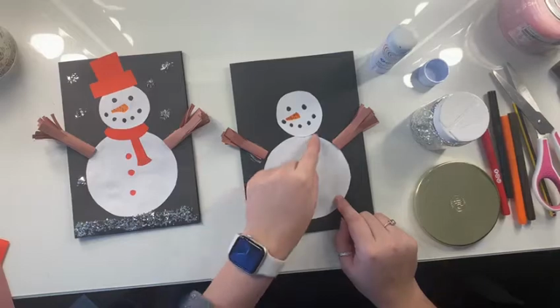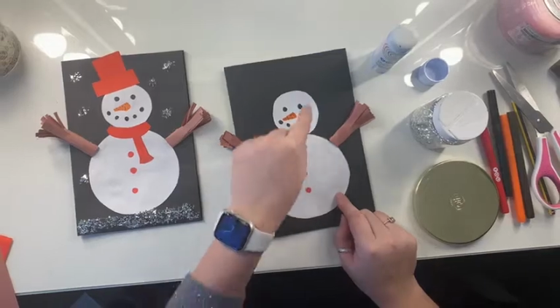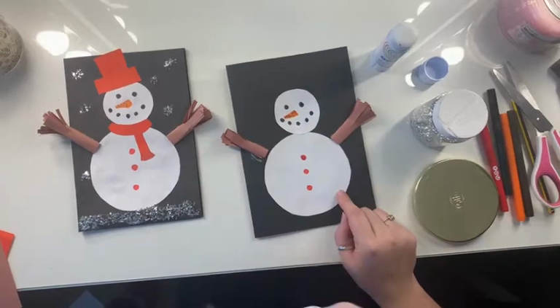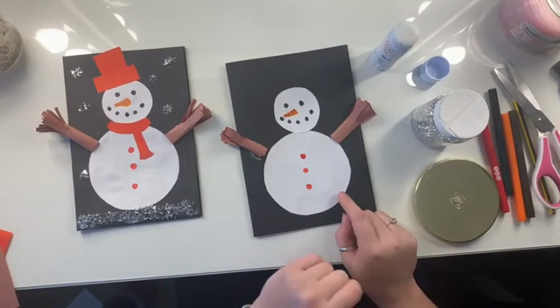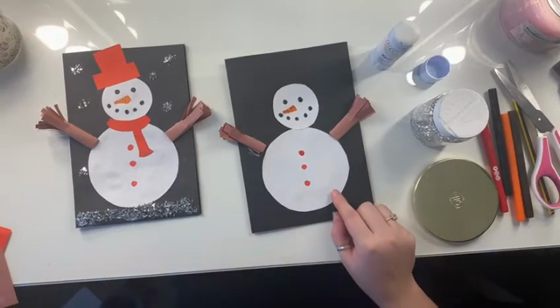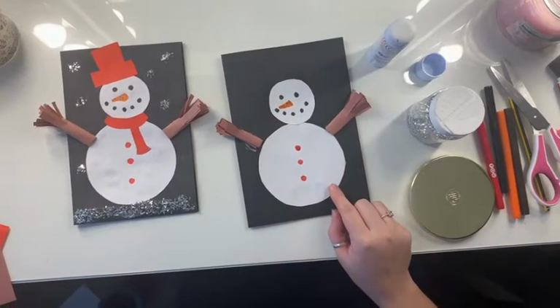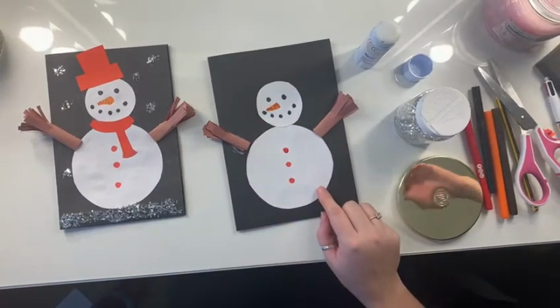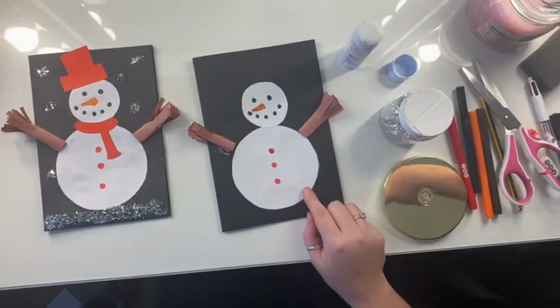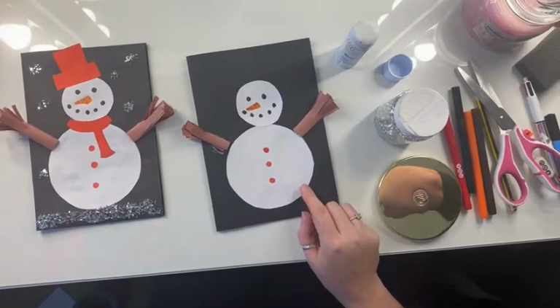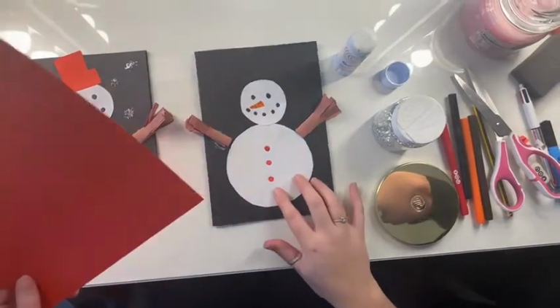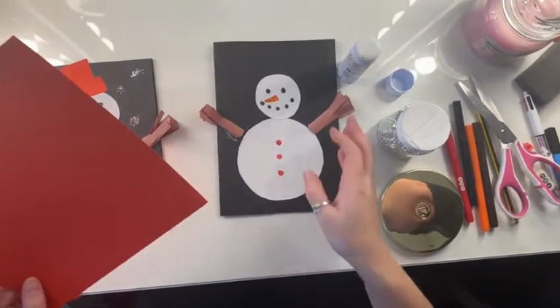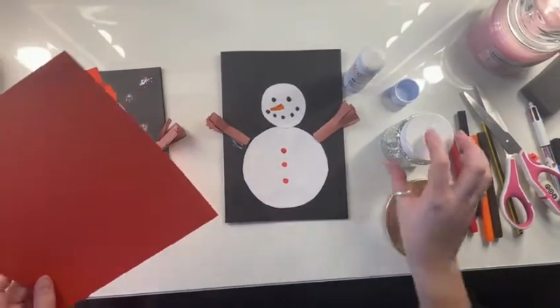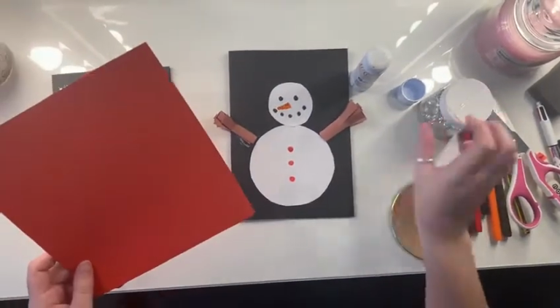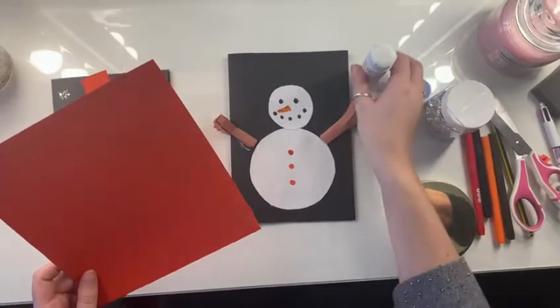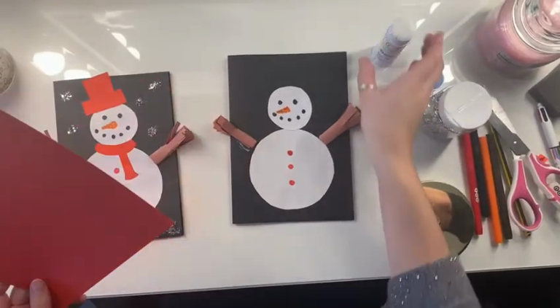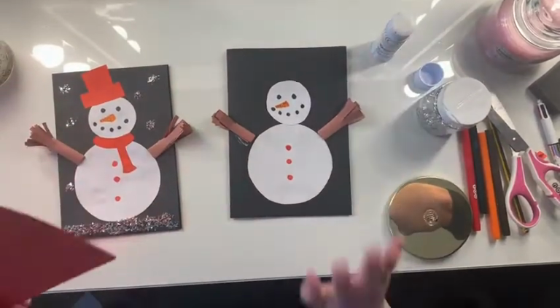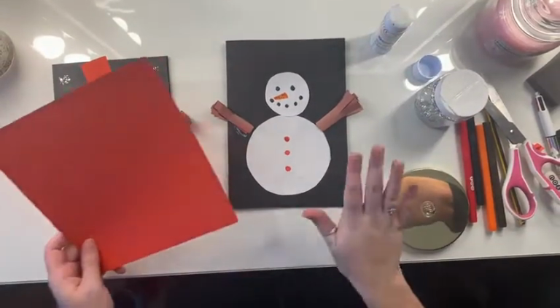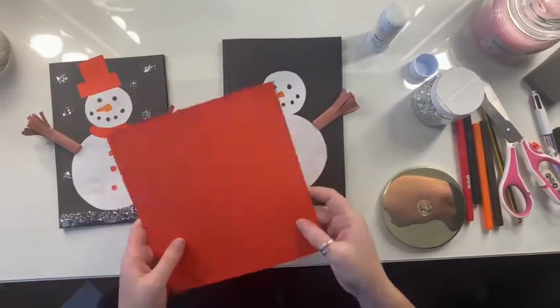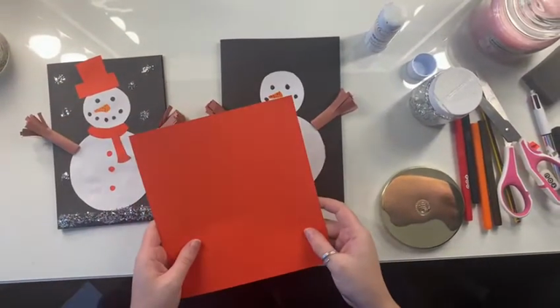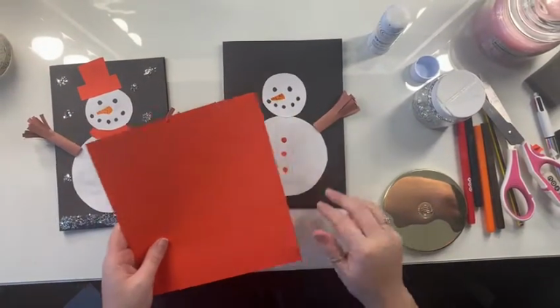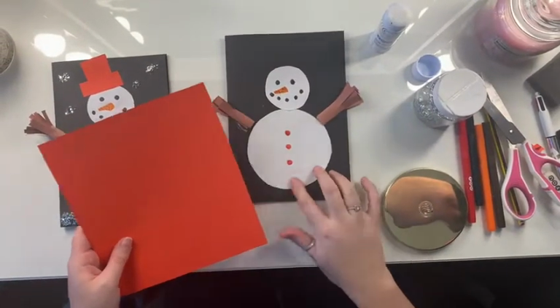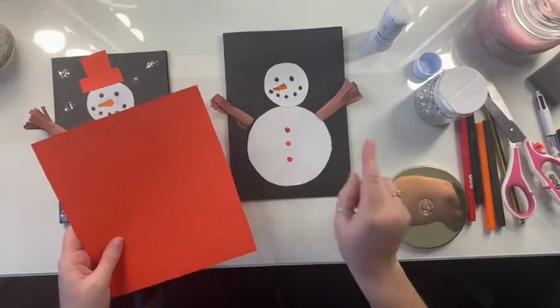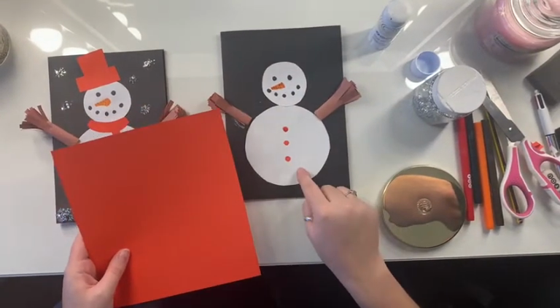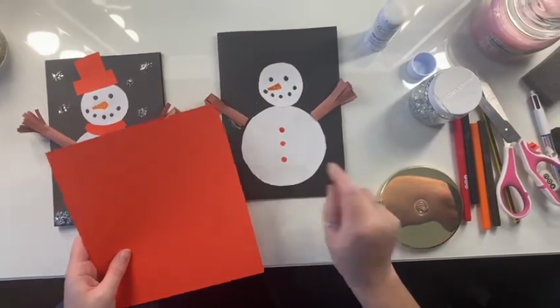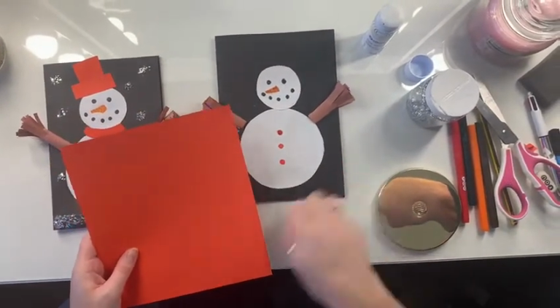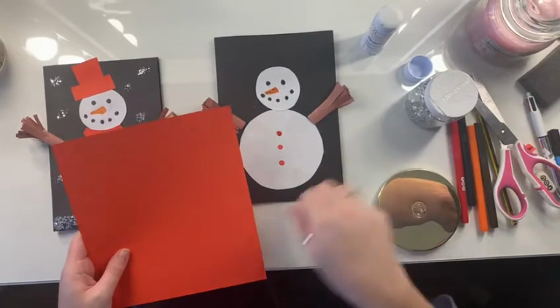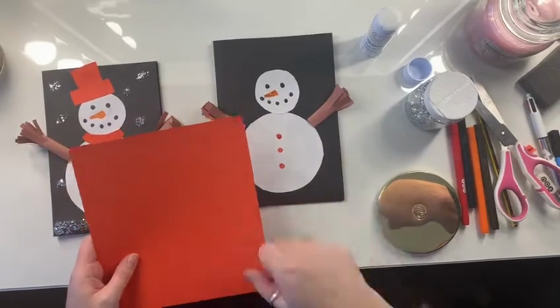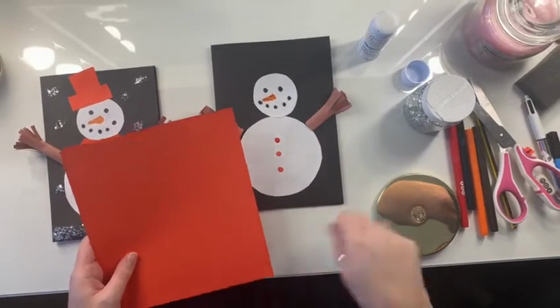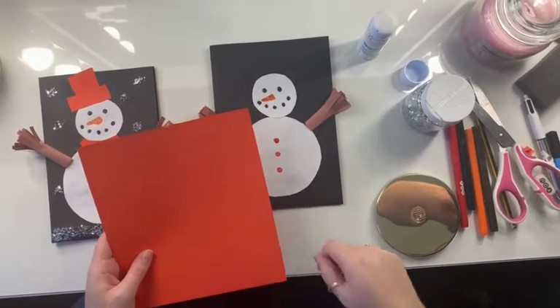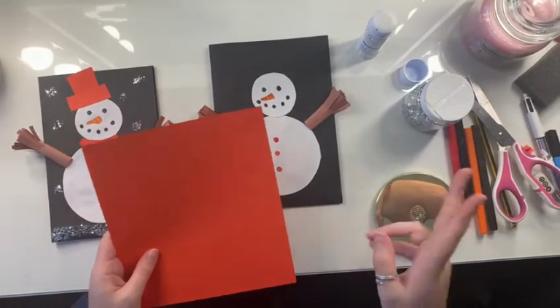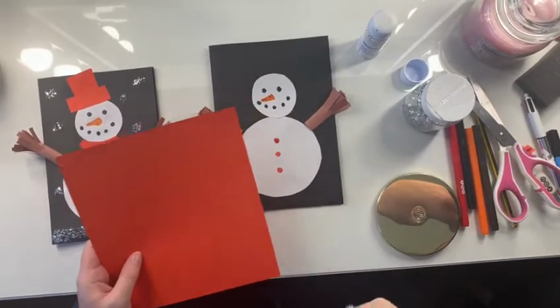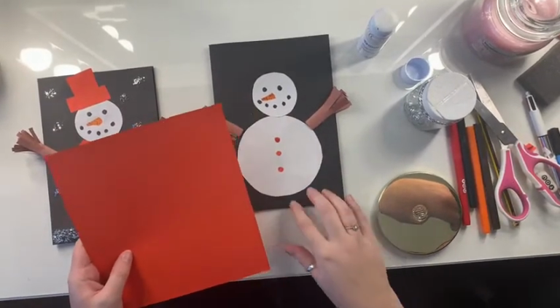I need to put a scarf and a hat on my snowman. So you're going to get your coloured piece of card or paper. Don't worry if you don't have any coloured card — you can just use plain paper and colour a hat in and then cut it out.